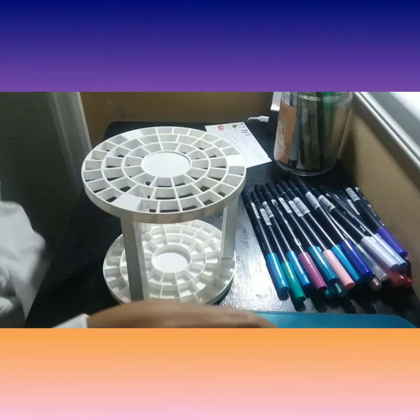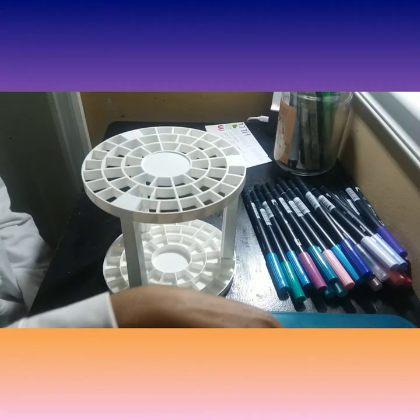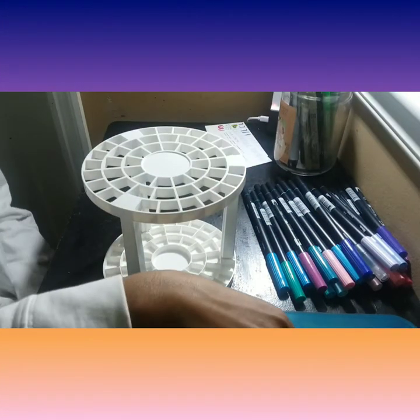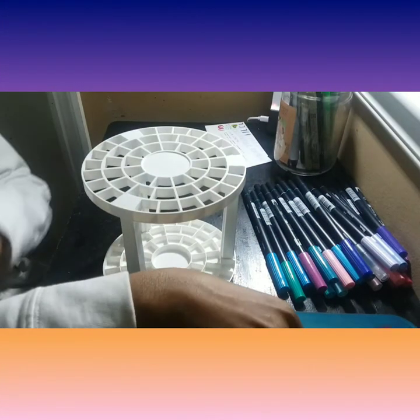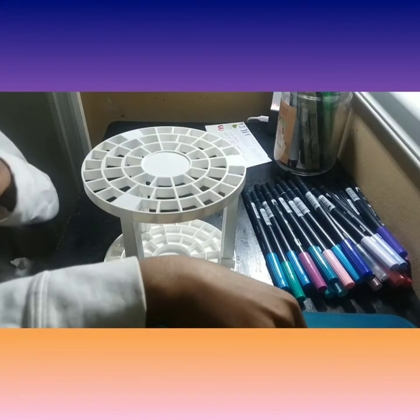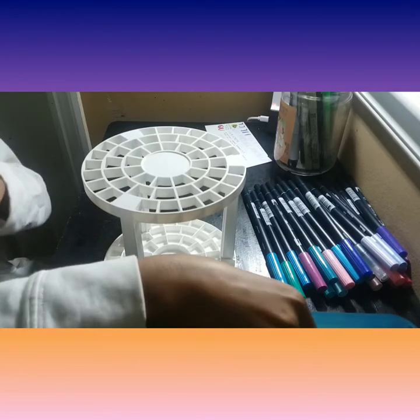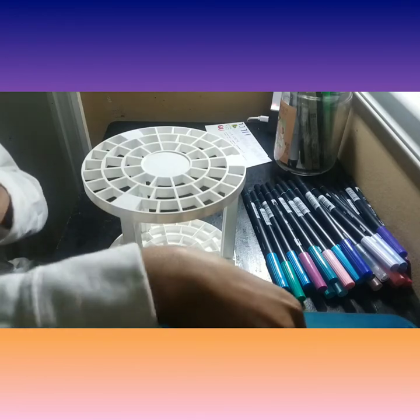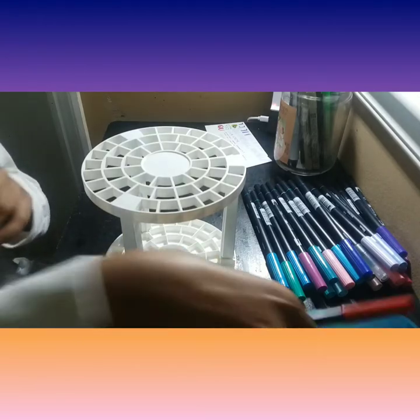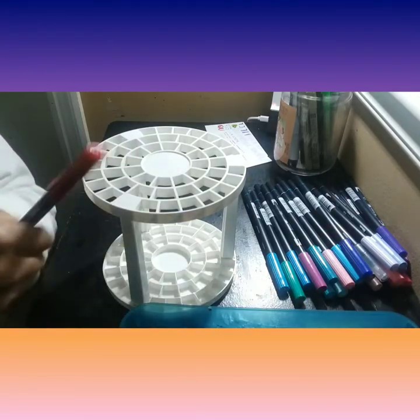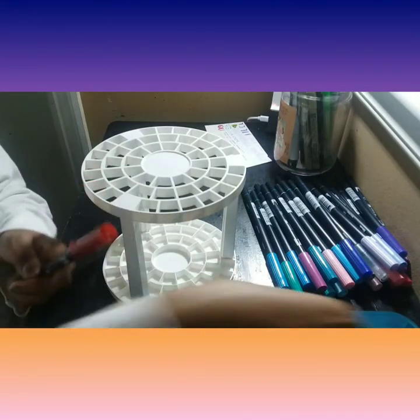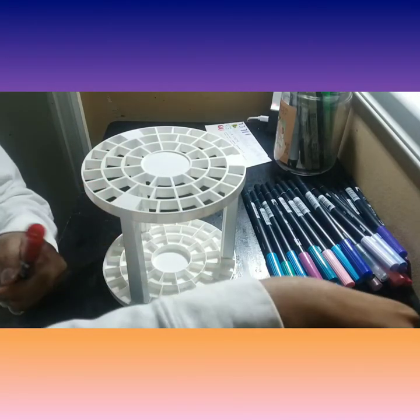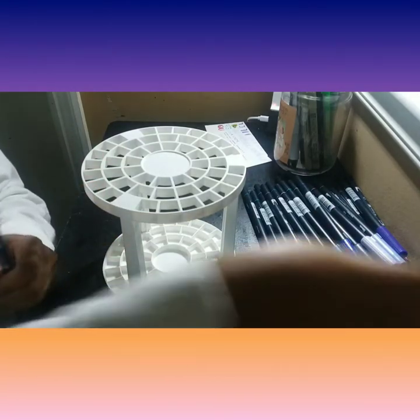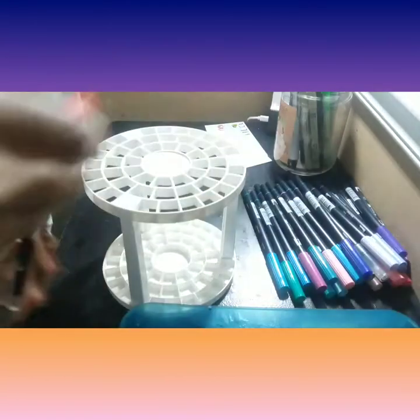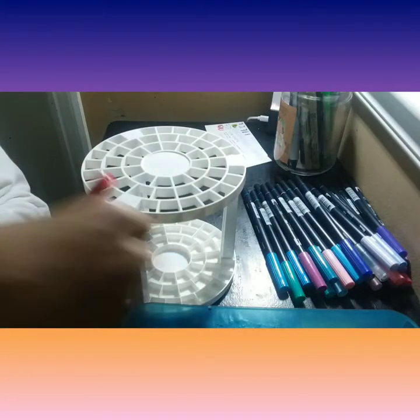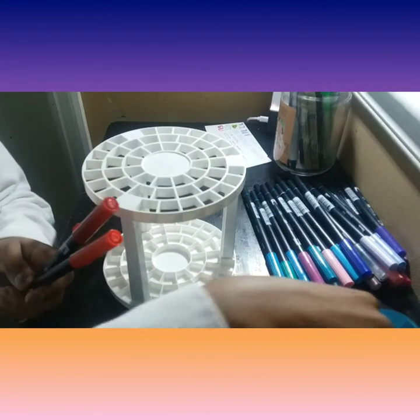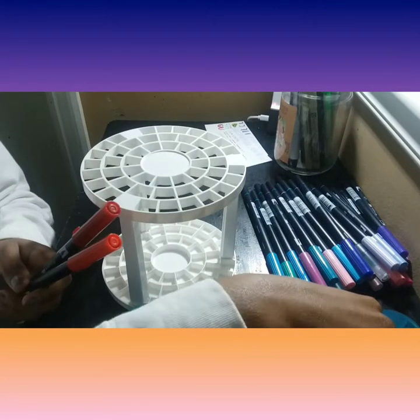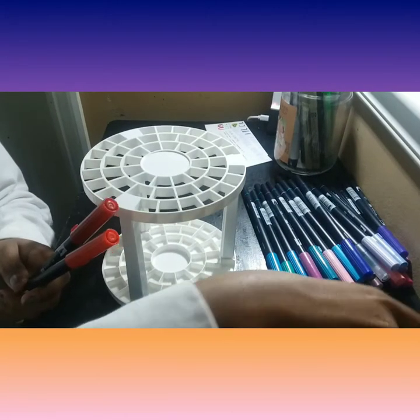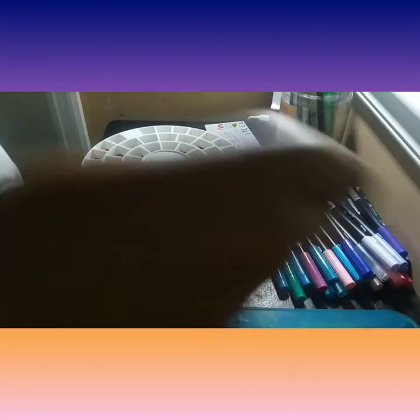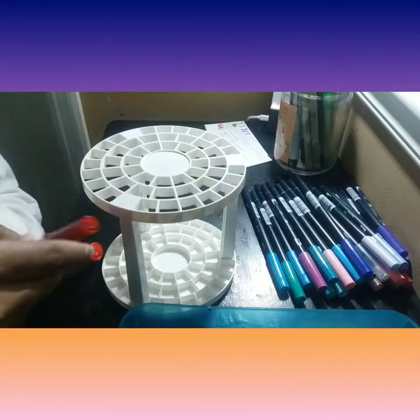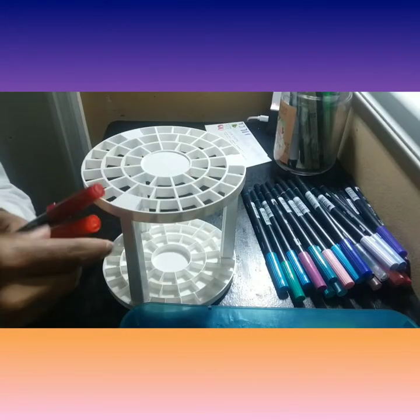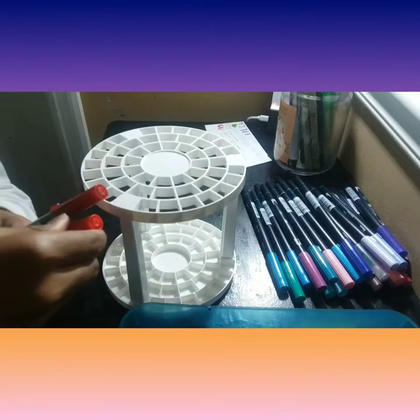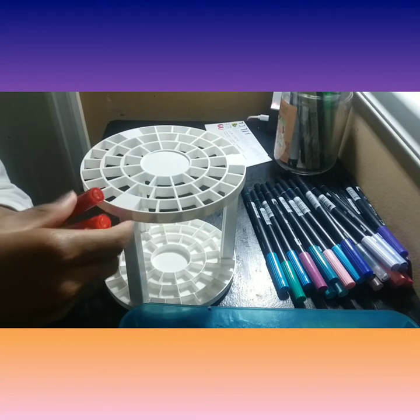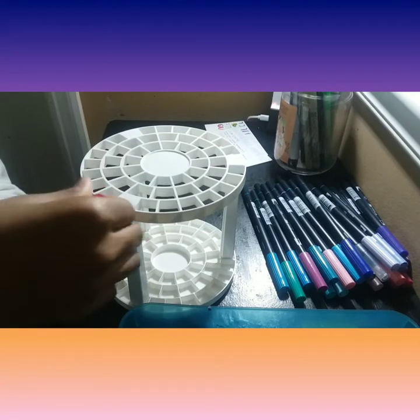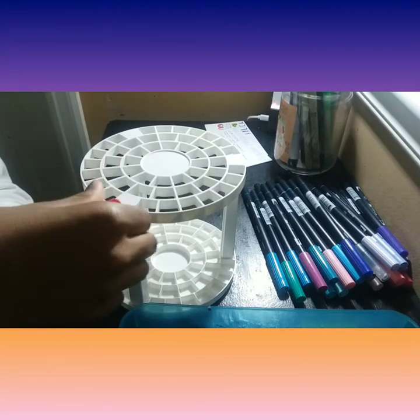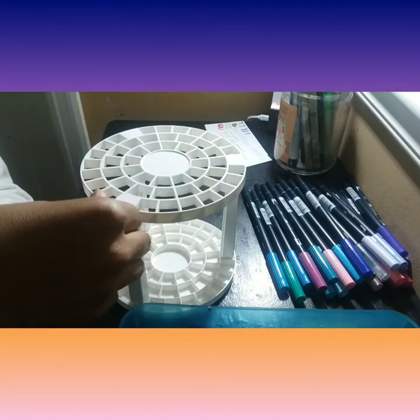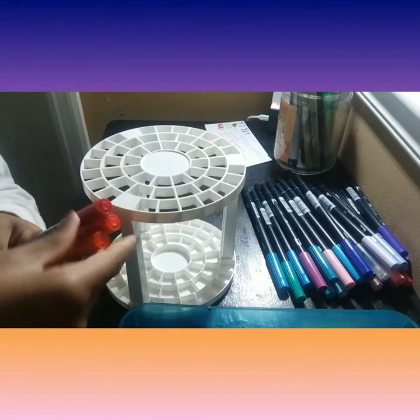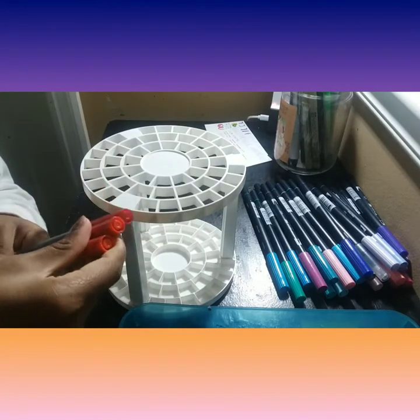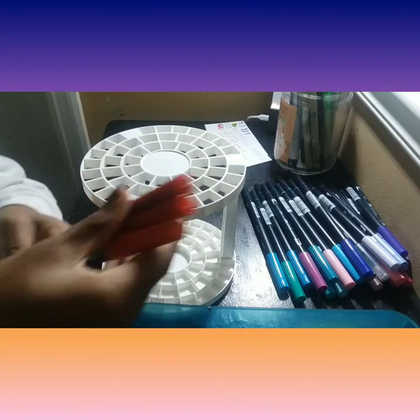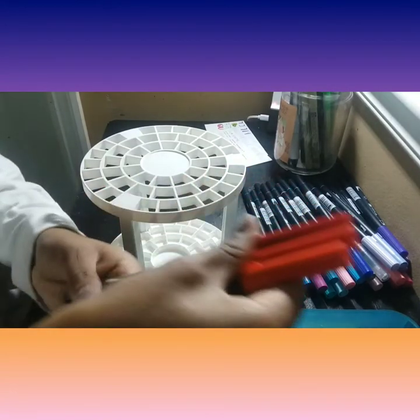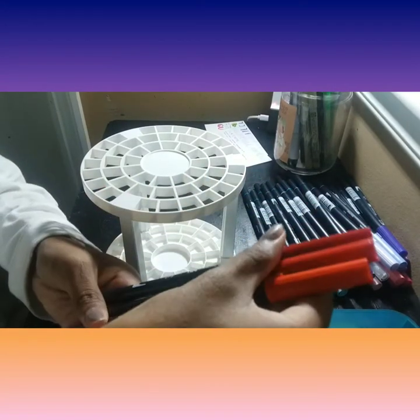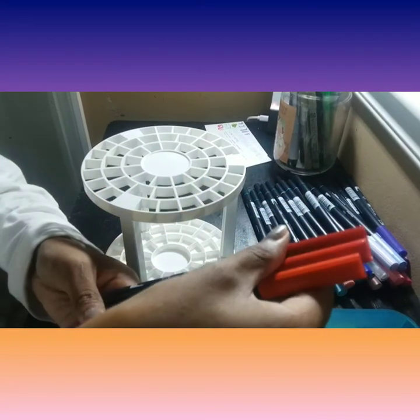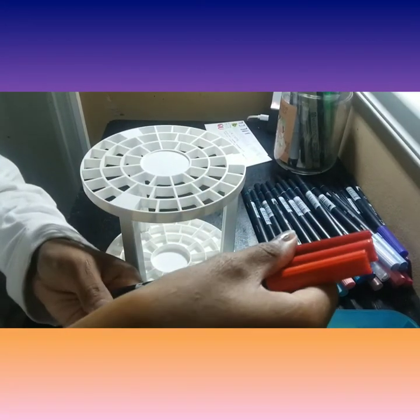Hey everyone, welcome back to my channel. This is Wesover Tori here. I am back with another video and in today's video, I'm going to be talking about Marker Organization, Tombow Edition. Yay!